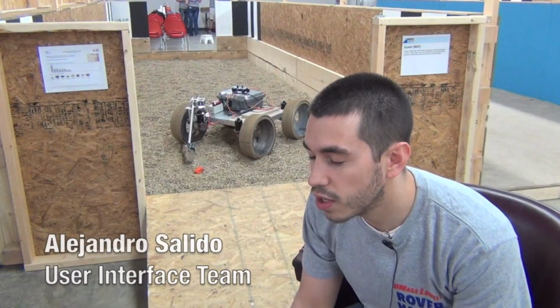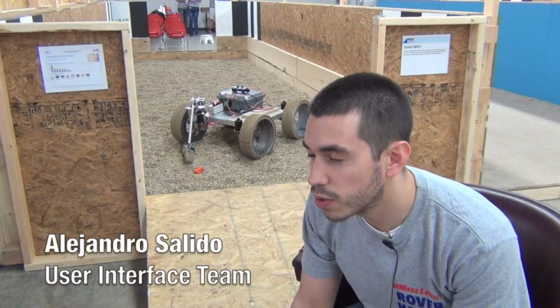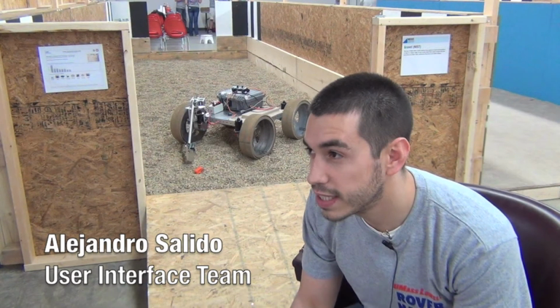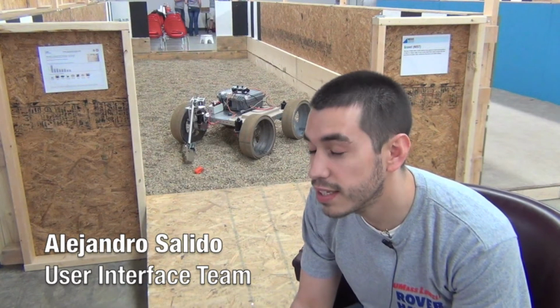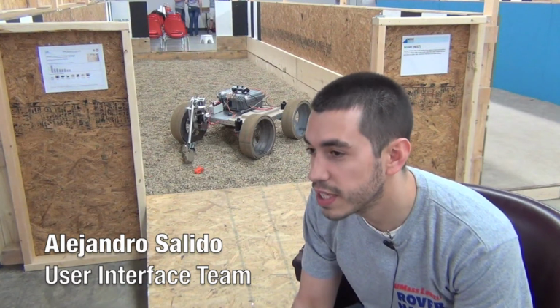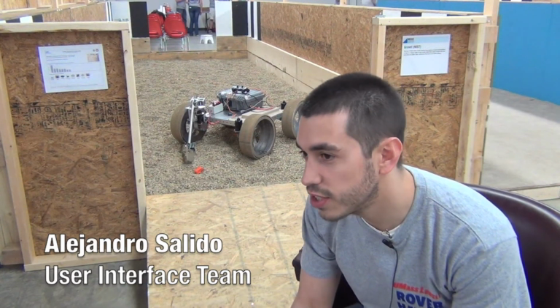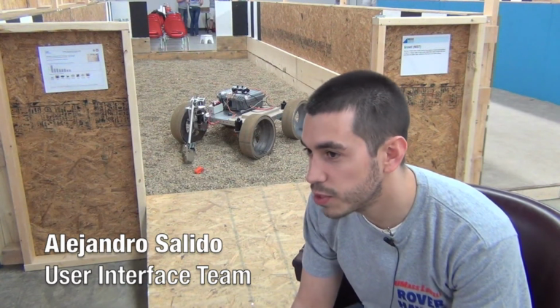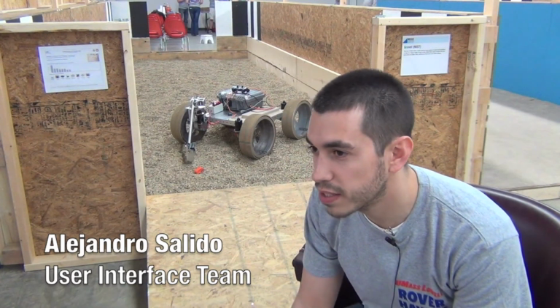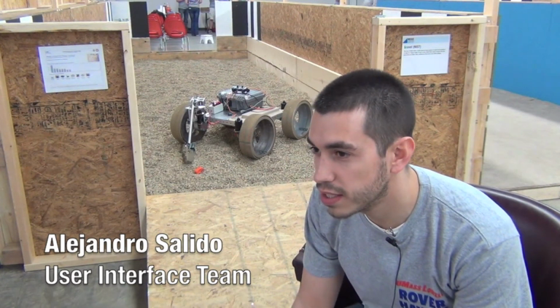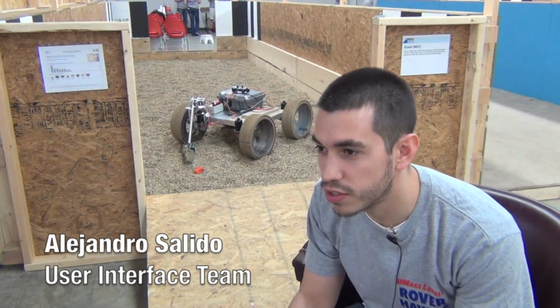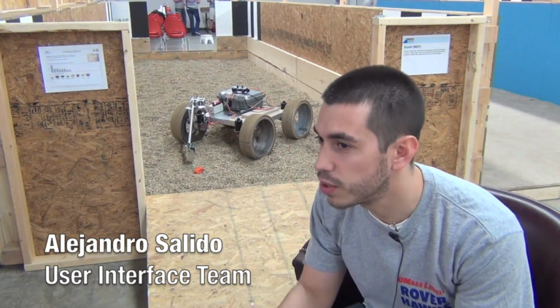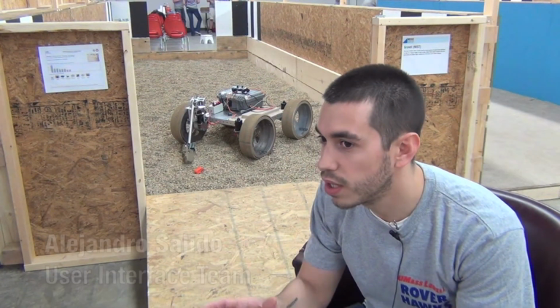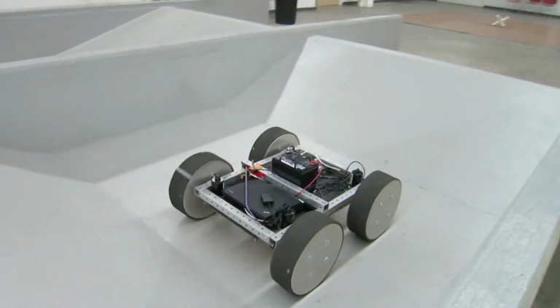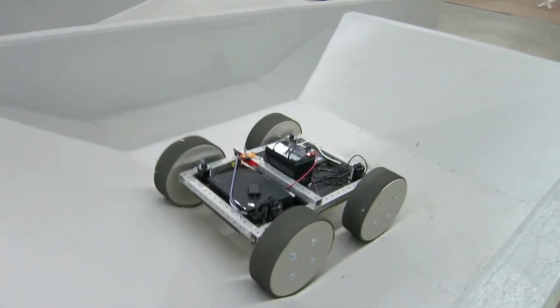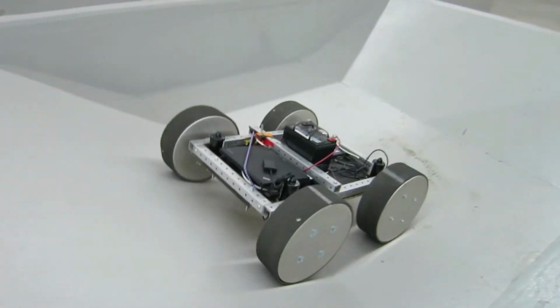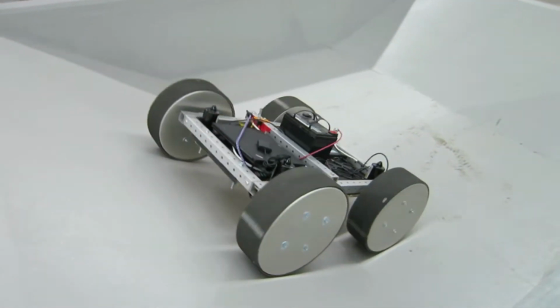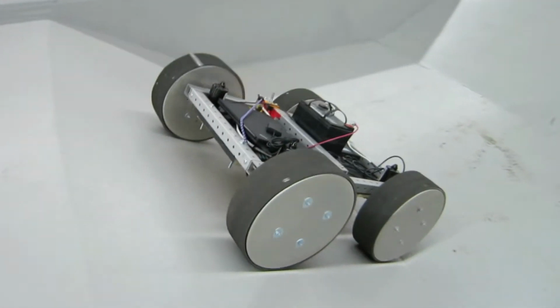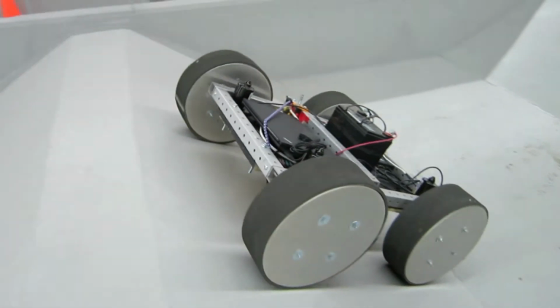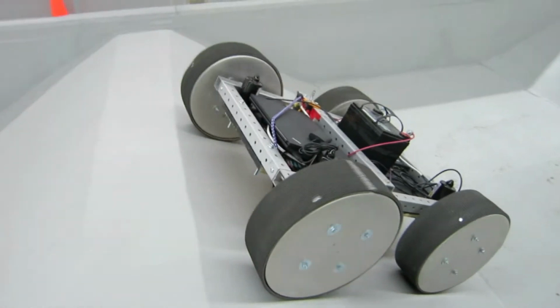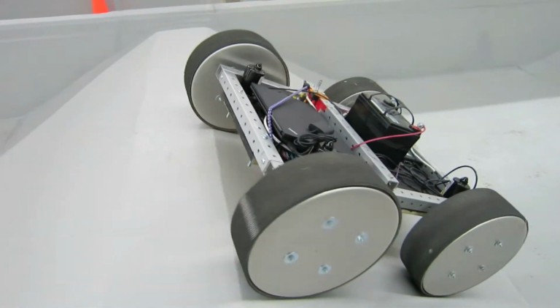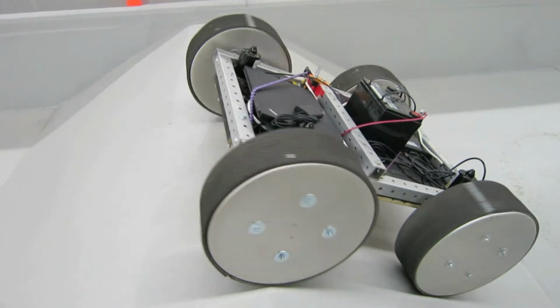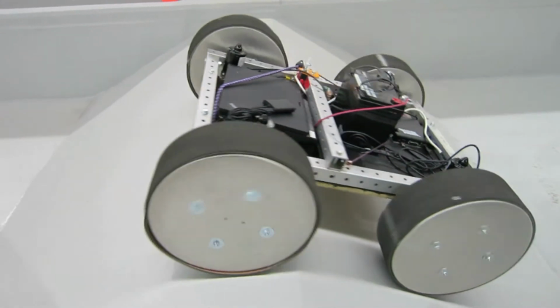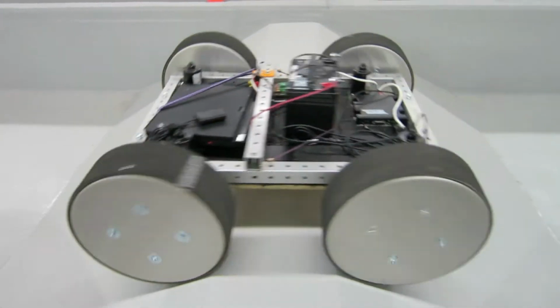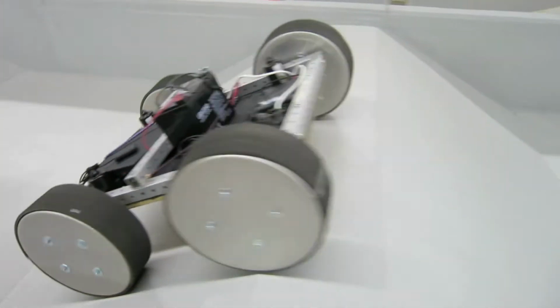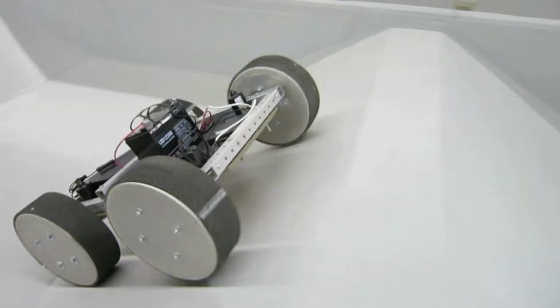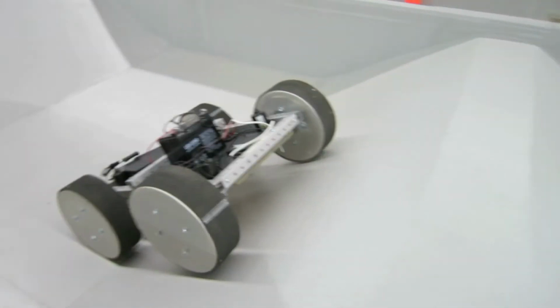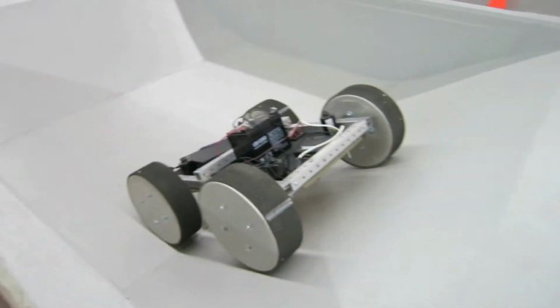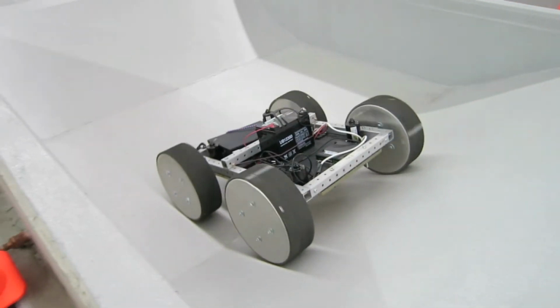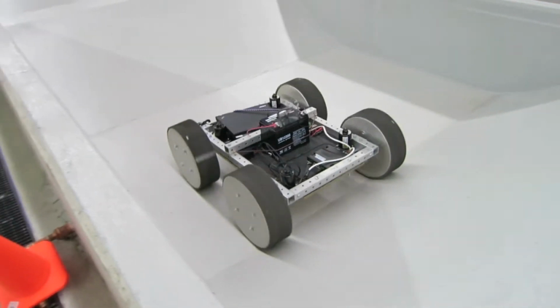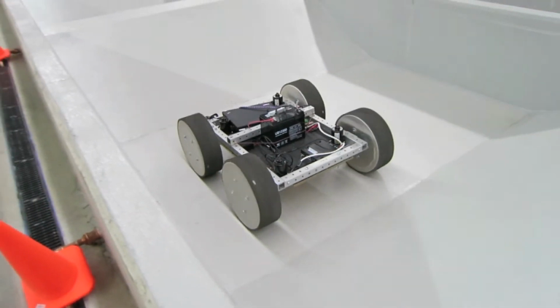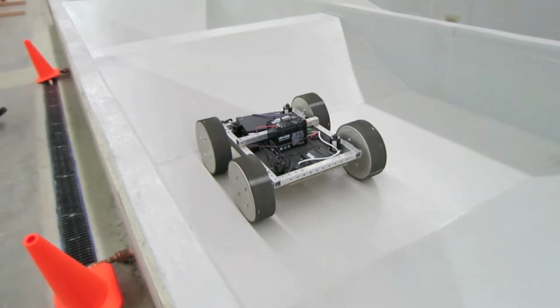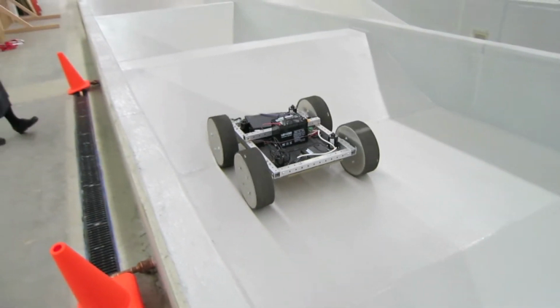It's called Quaternion rotation, which basically tells you the yaw and roll position of the robot. We want to let the operator know if there's any risk of the robot flipping.